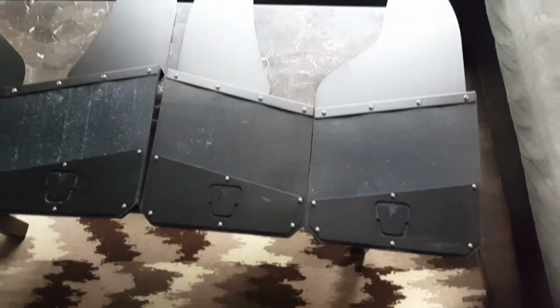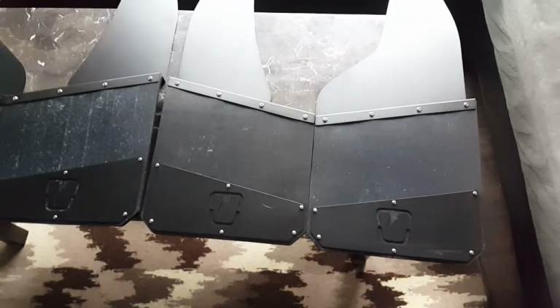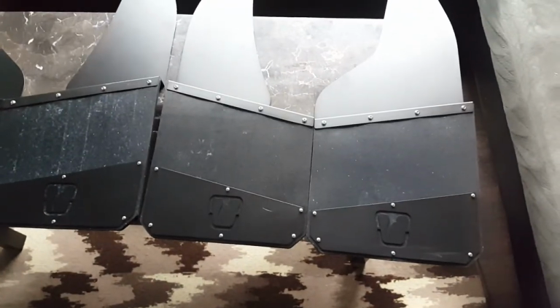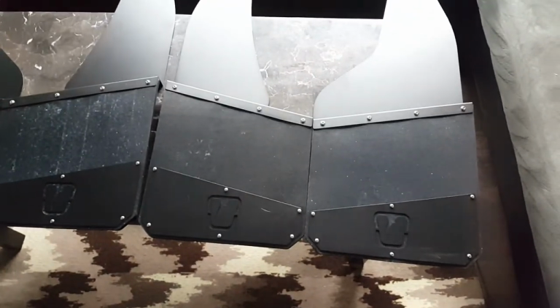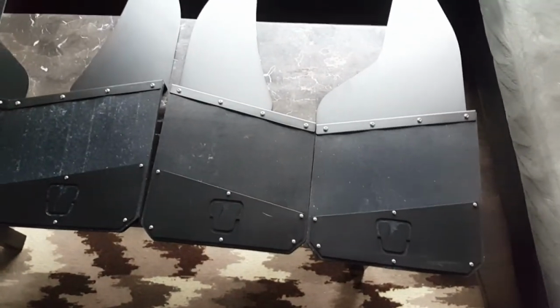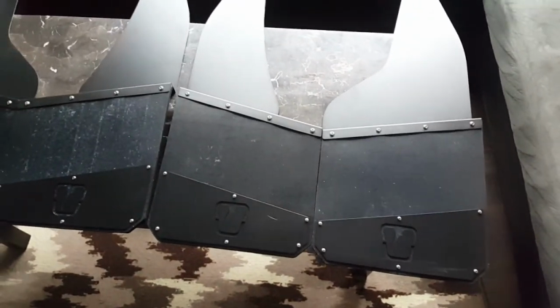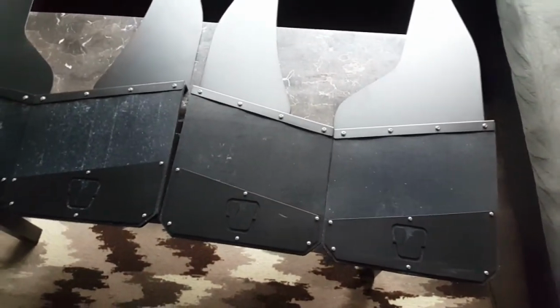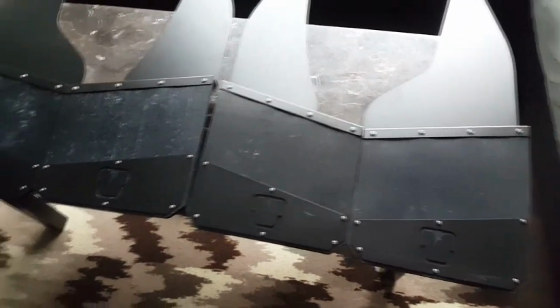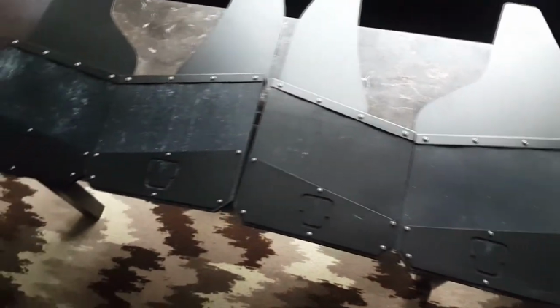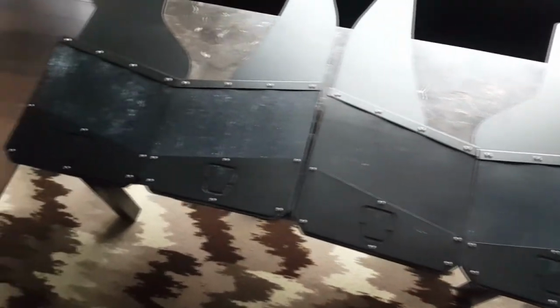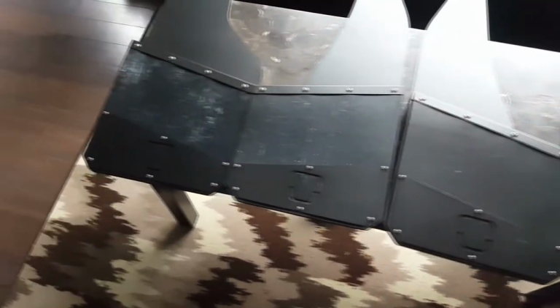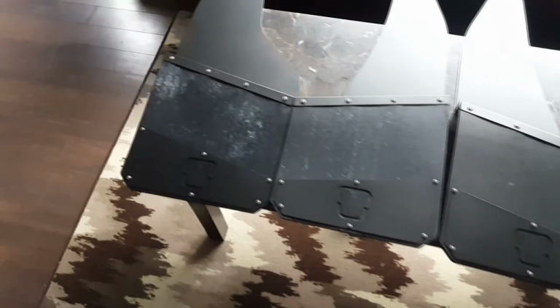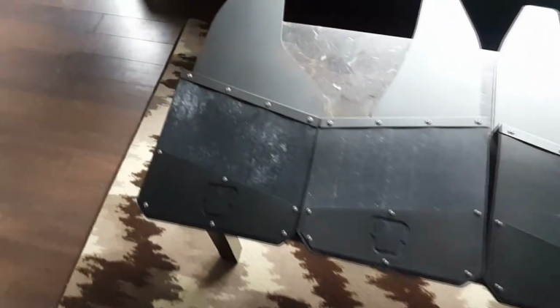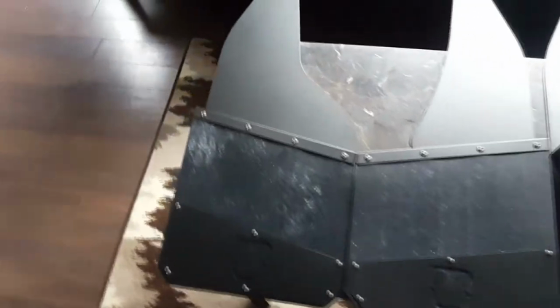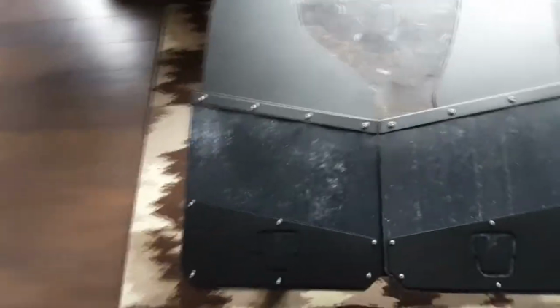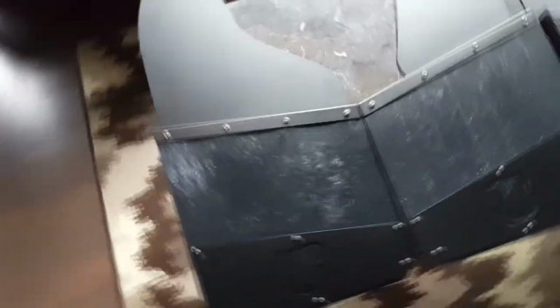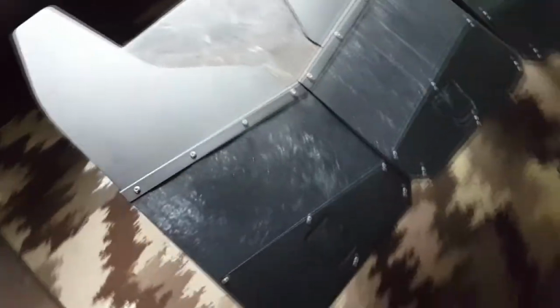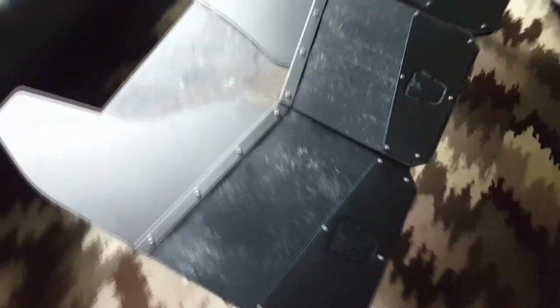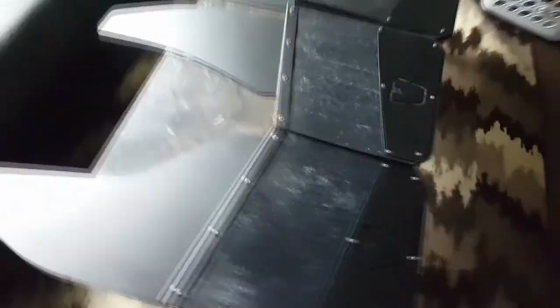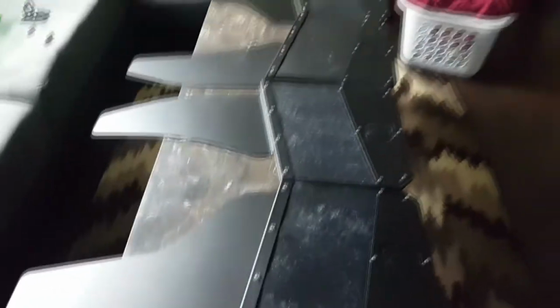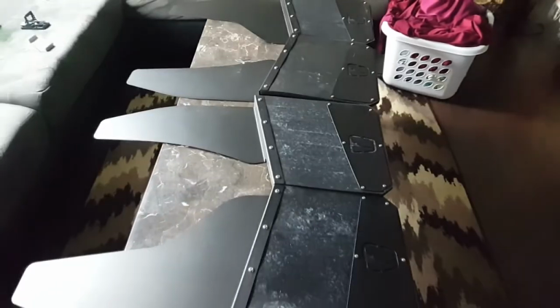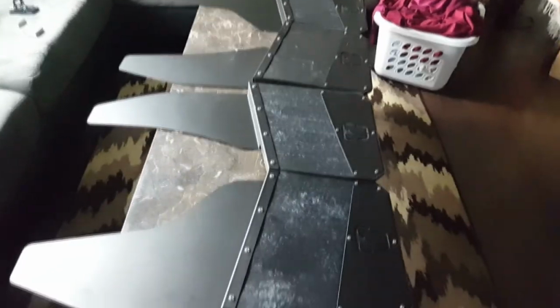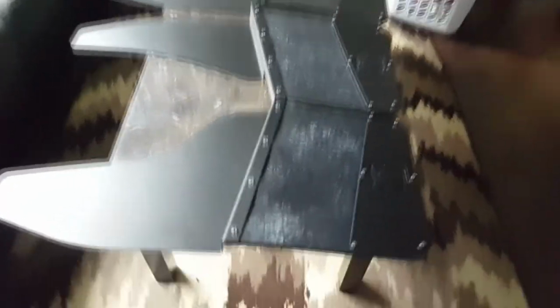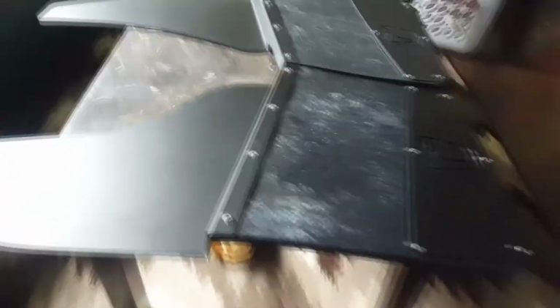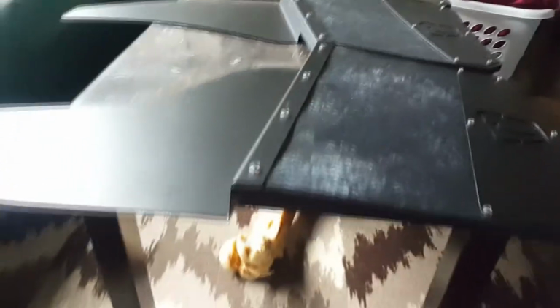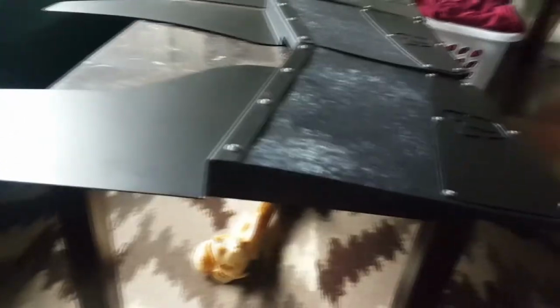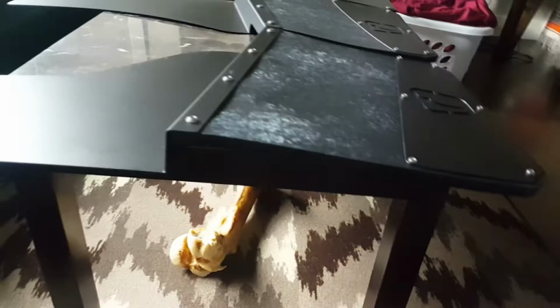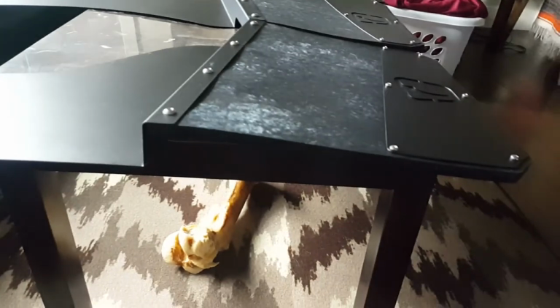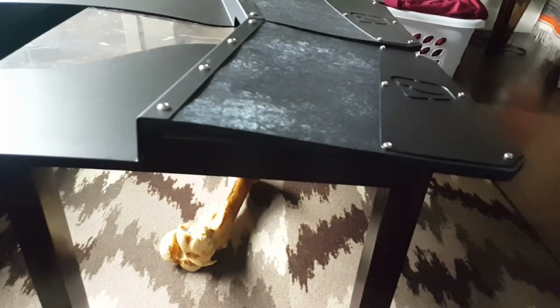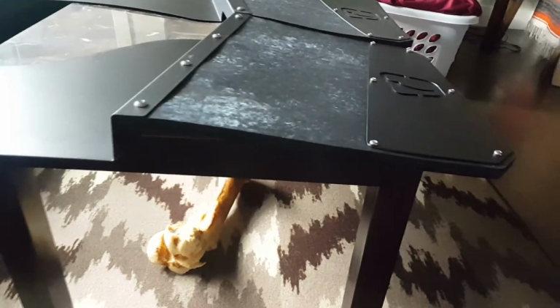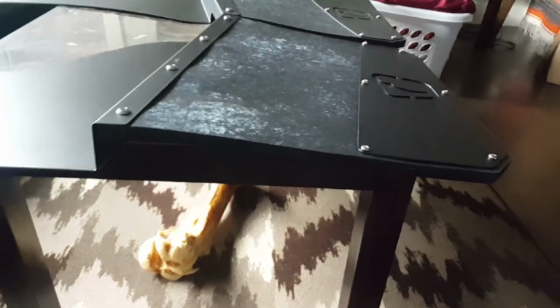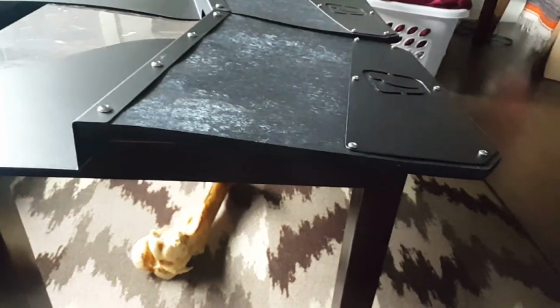Came in a set of four, obviously front and rear. Nice looking mud flaps.